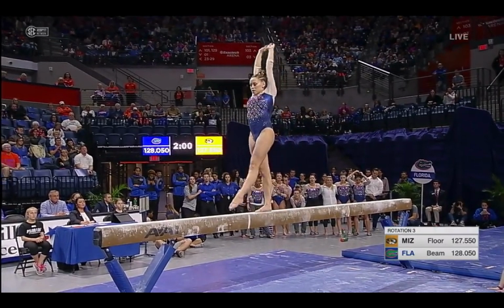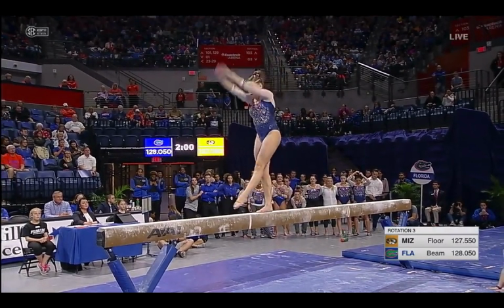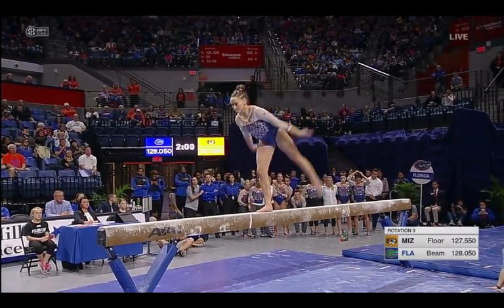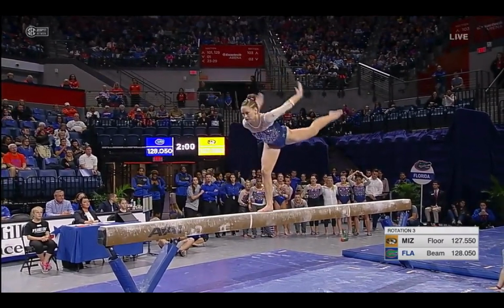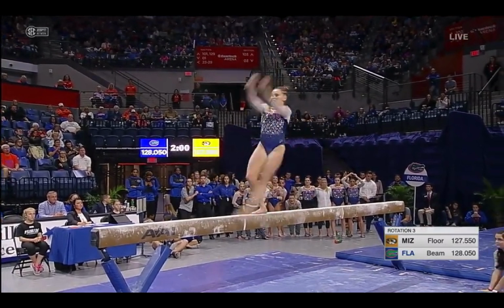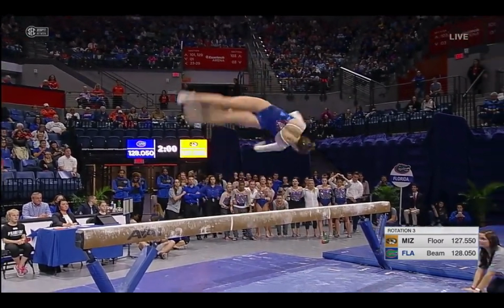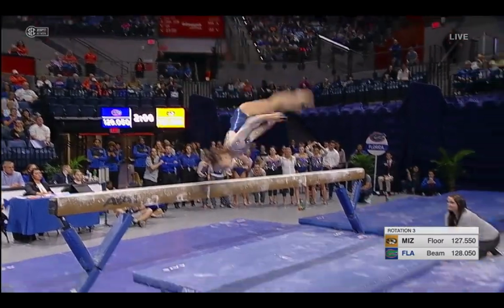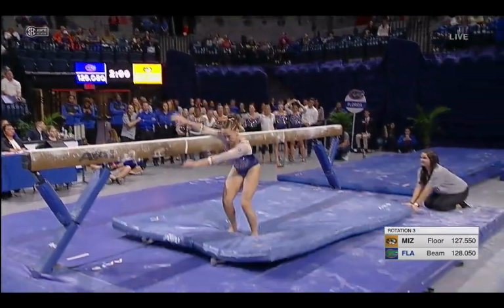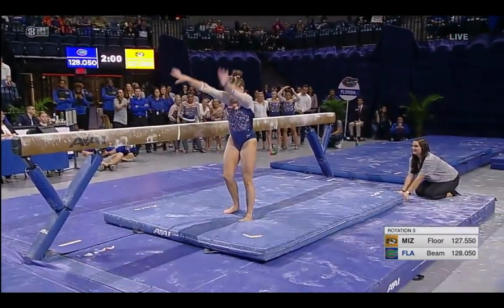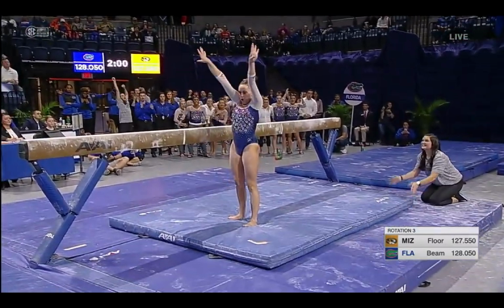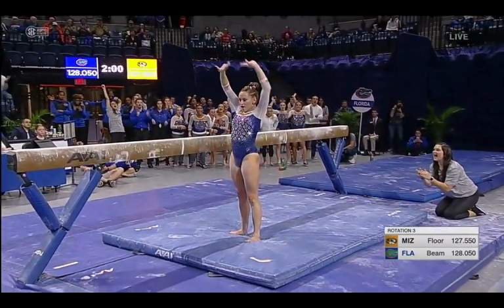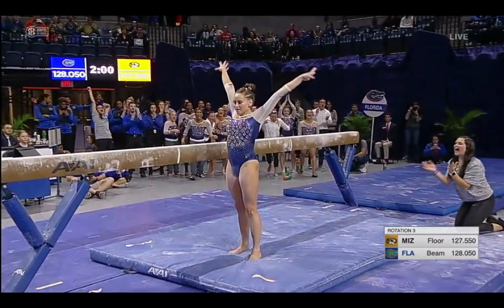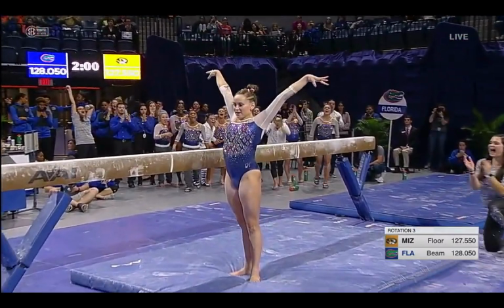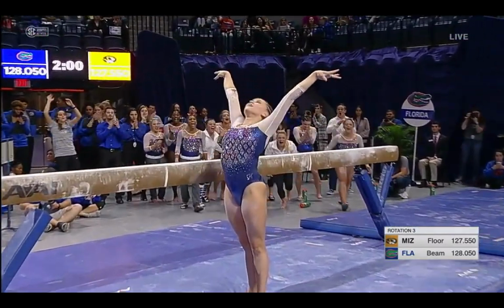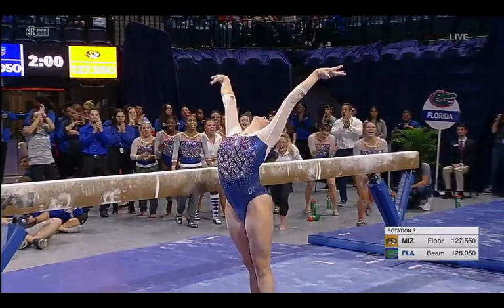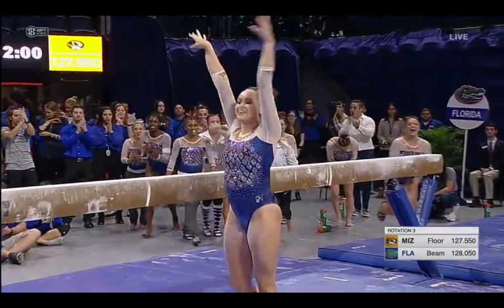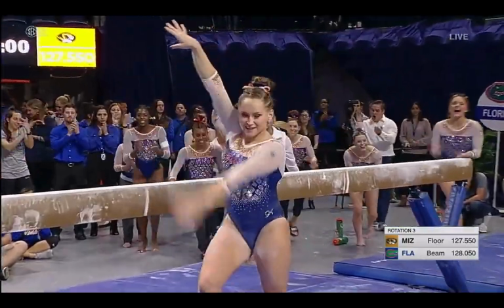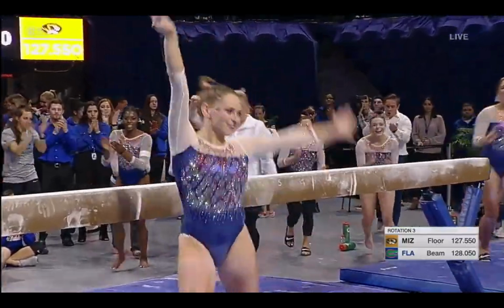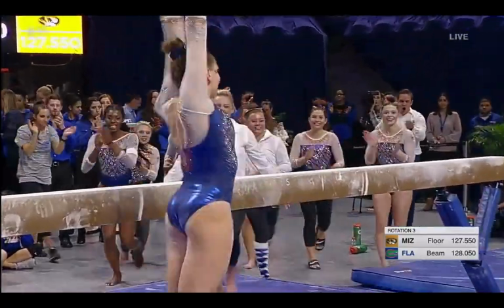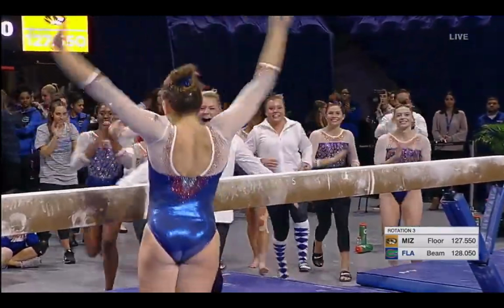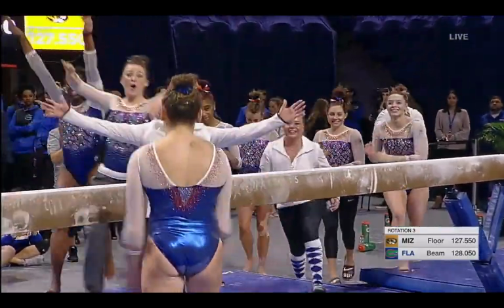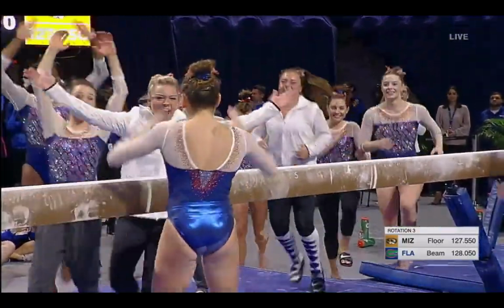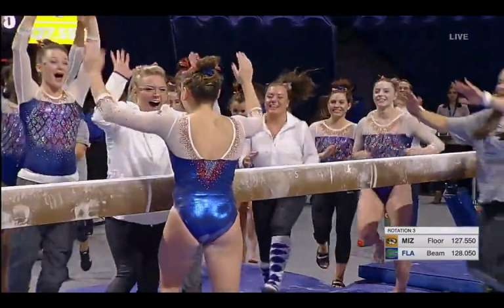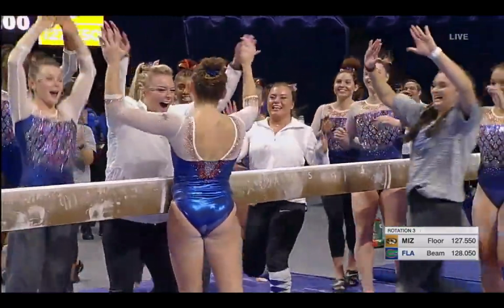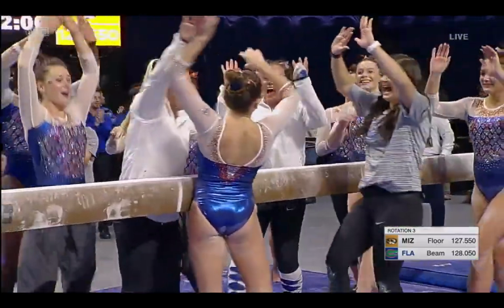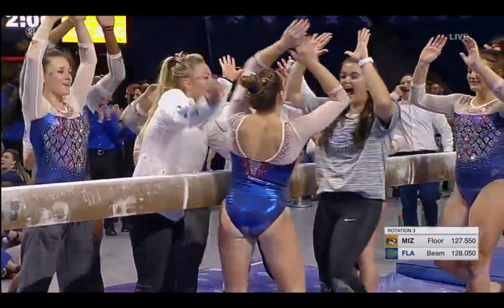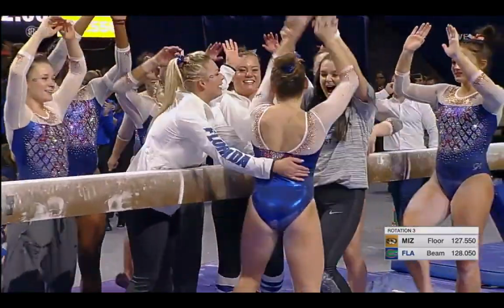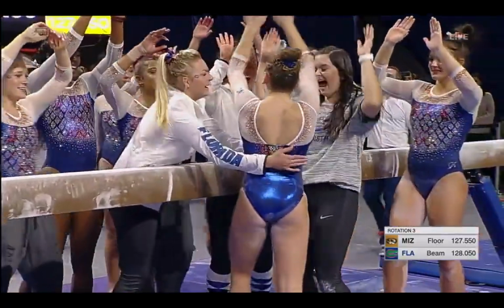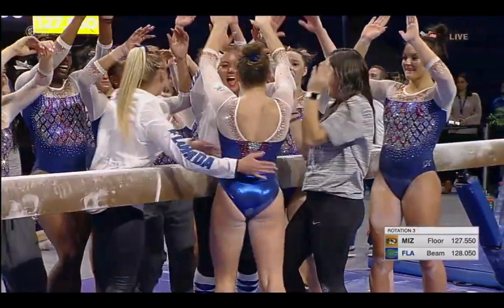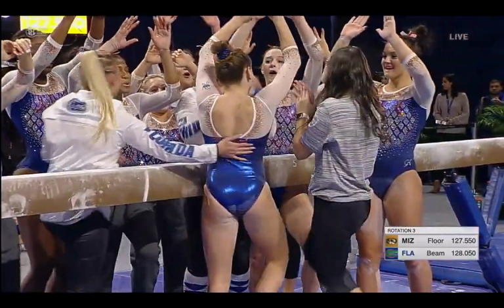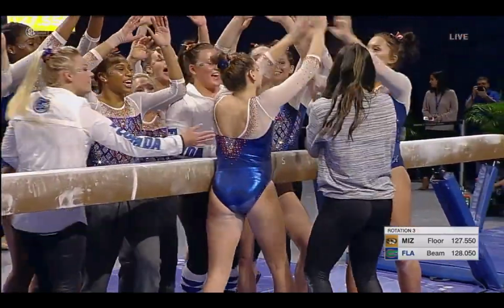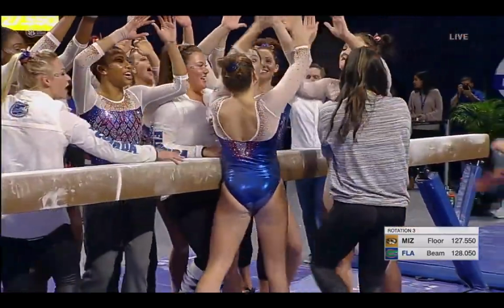And the dismount — gainer full off the side. Oh, well done! What a start. Keep in mind she's coming after a 9.9 from Alicia Boren.